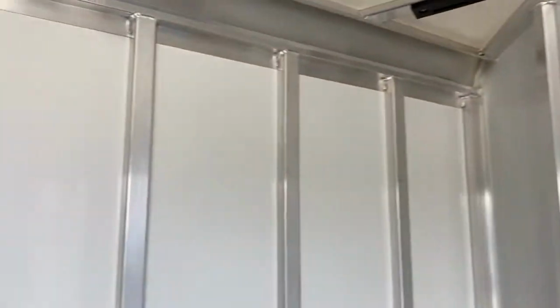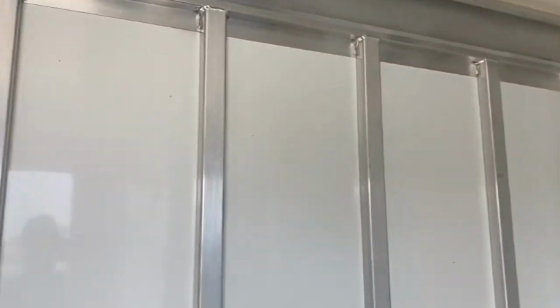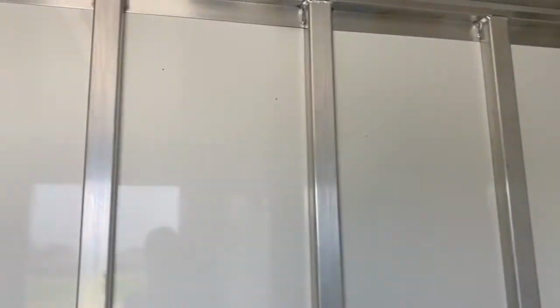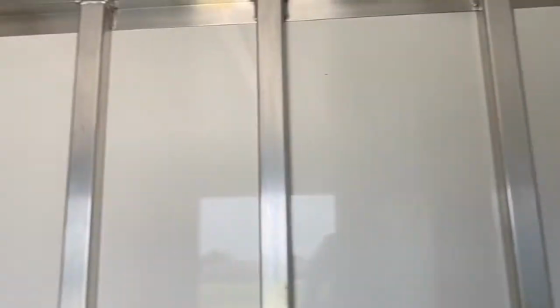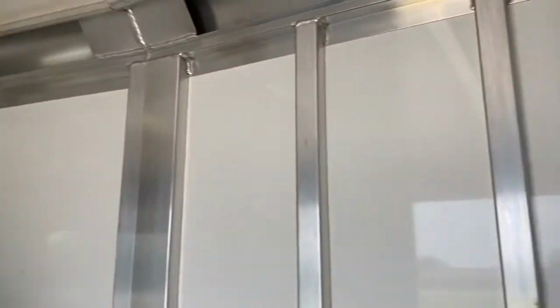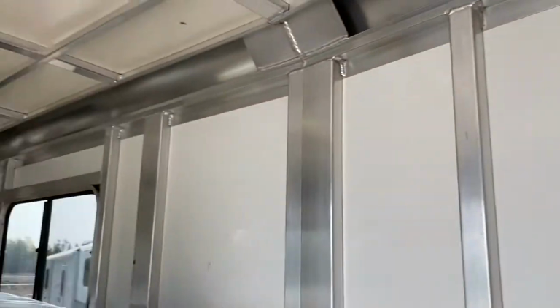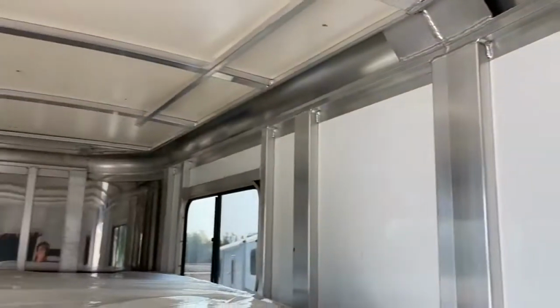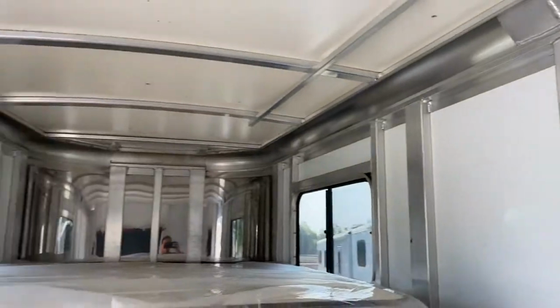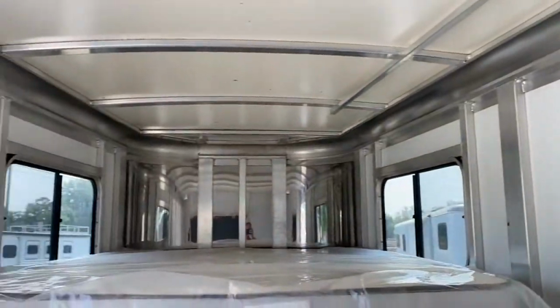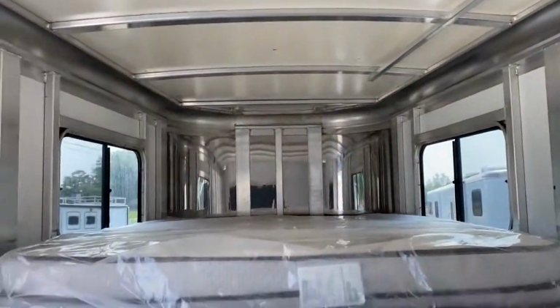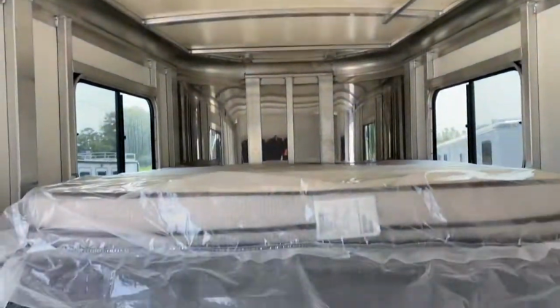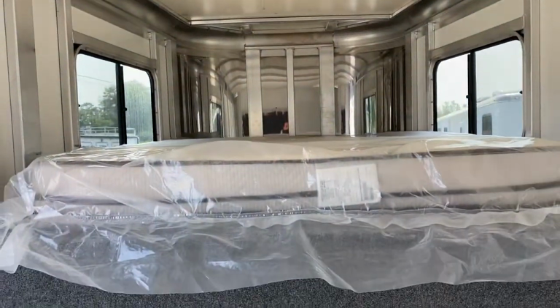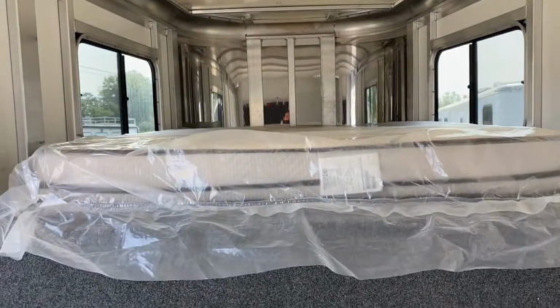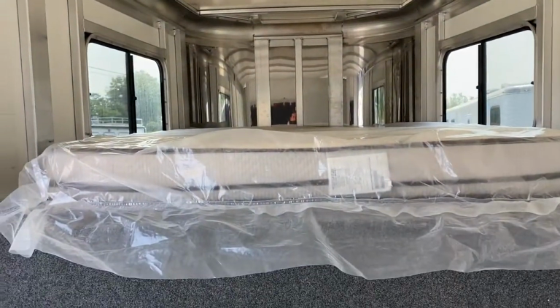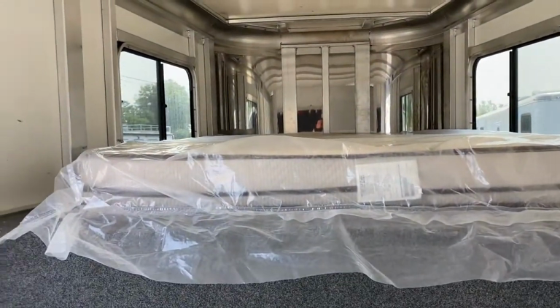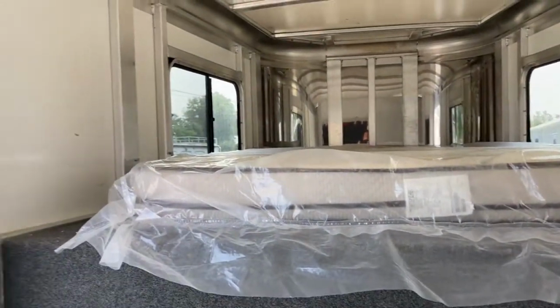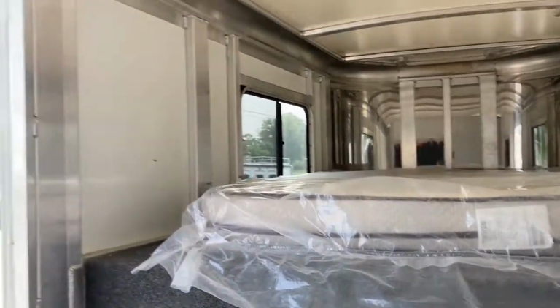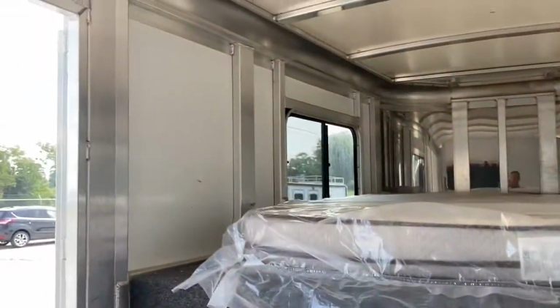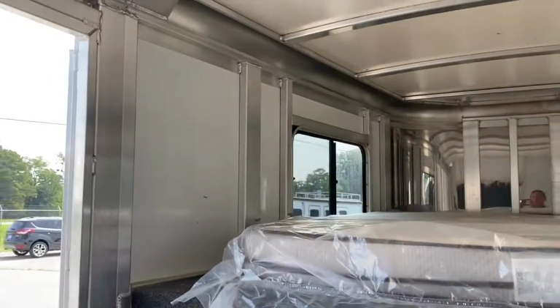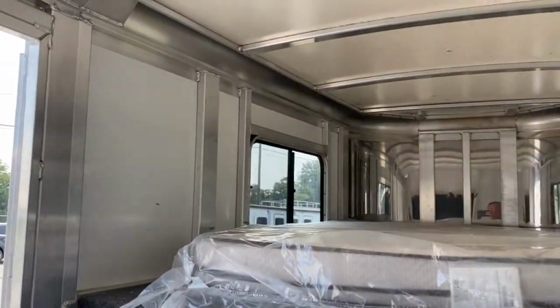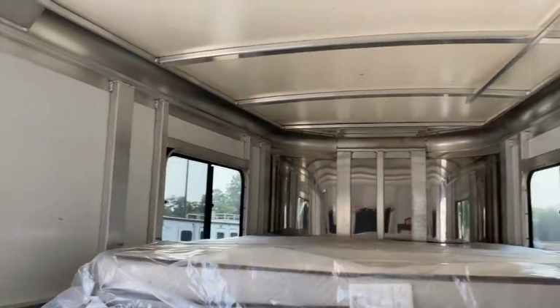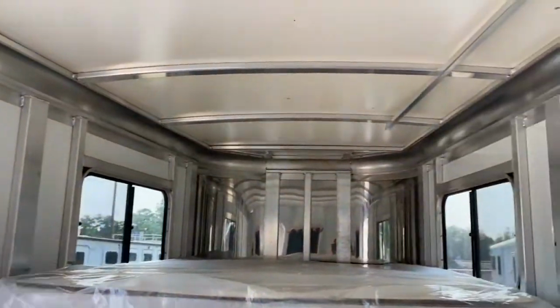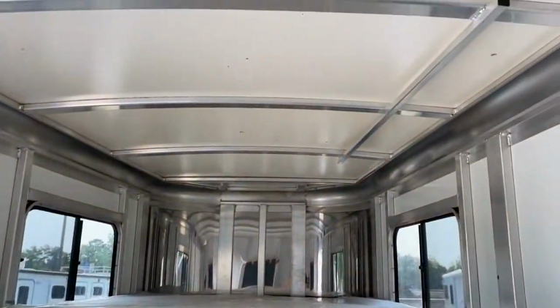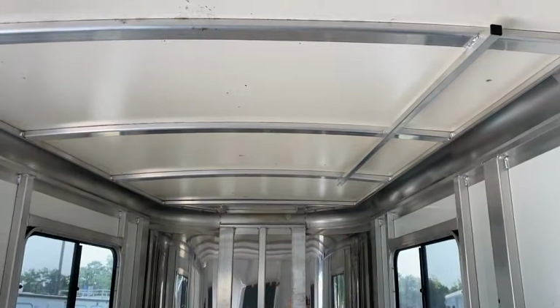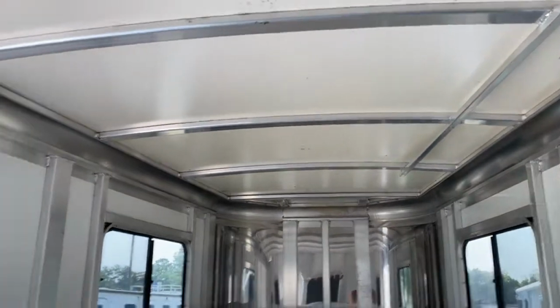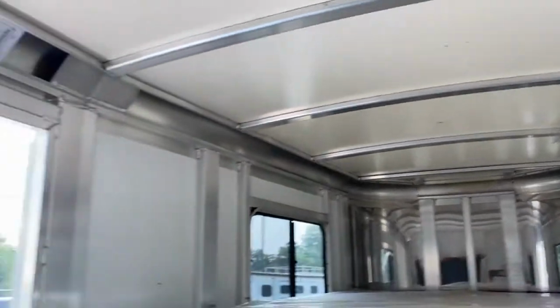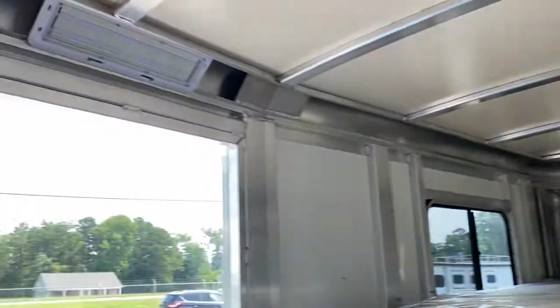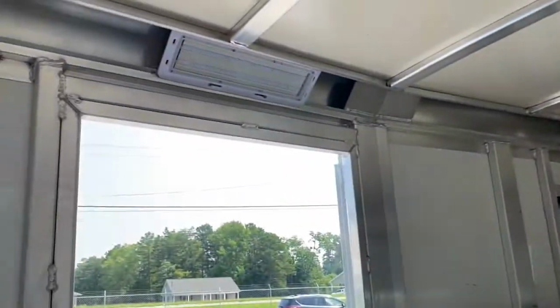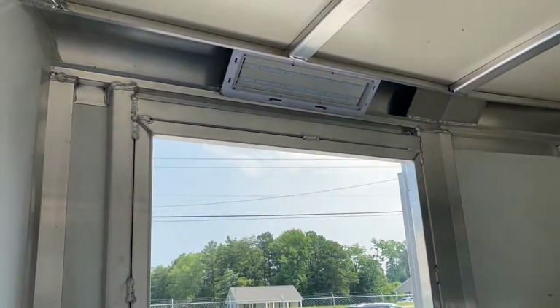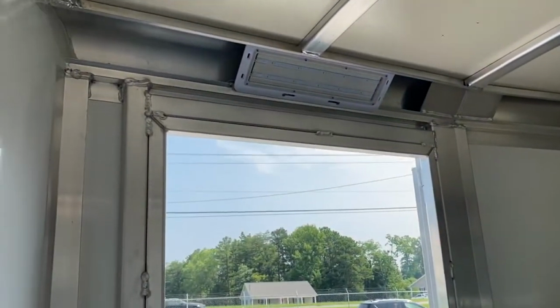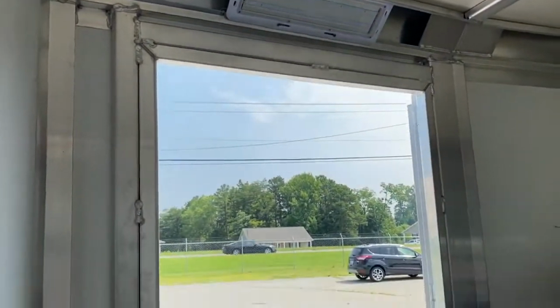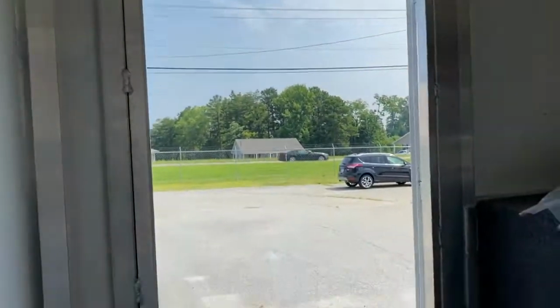Insulated roof in here. Has a brand new mattress in the plastic — goes with the trailer. LED light in here as well.